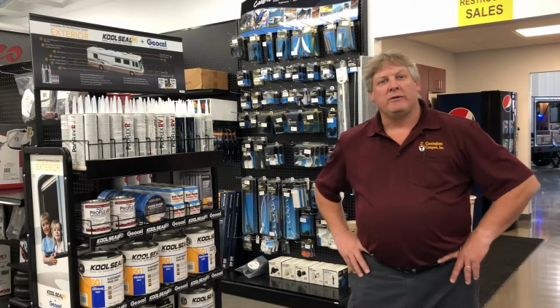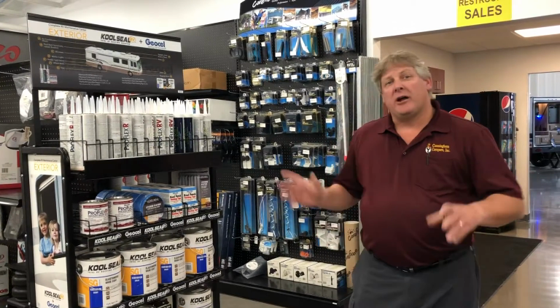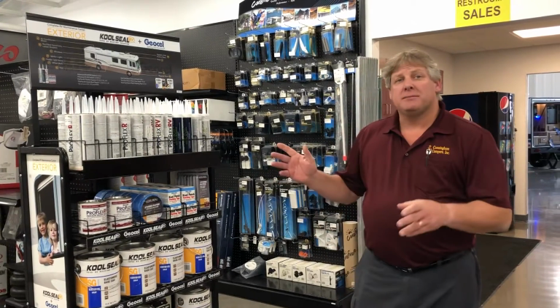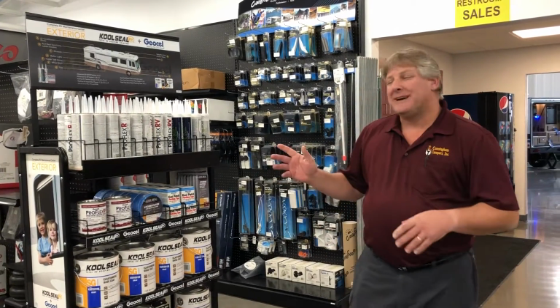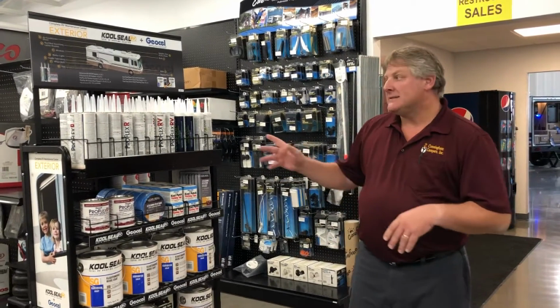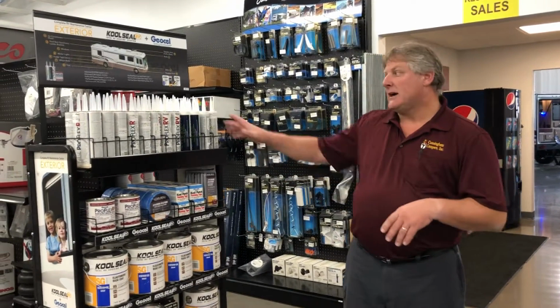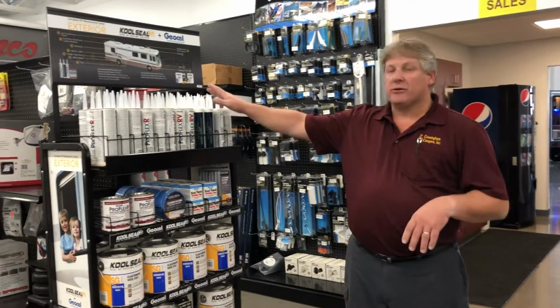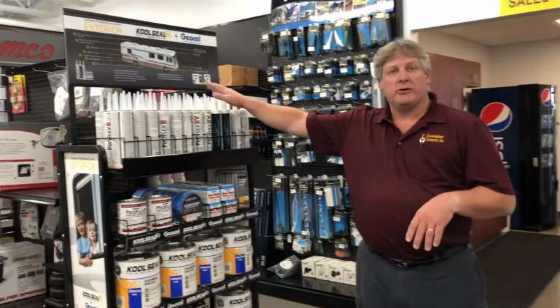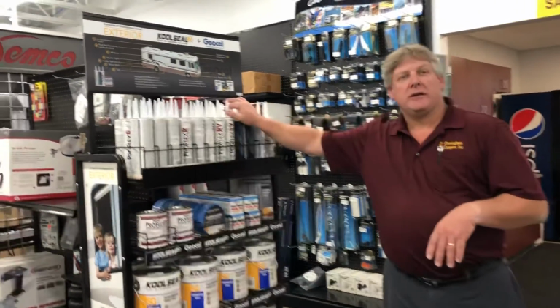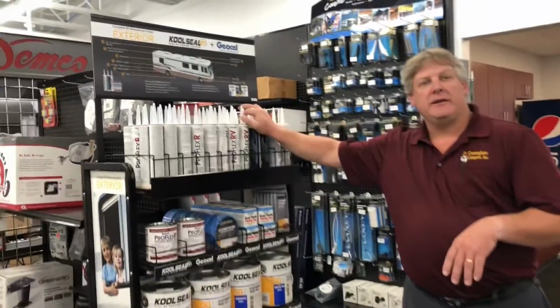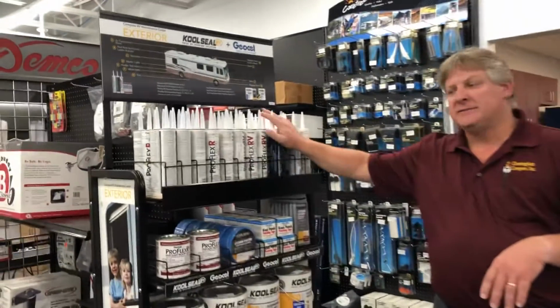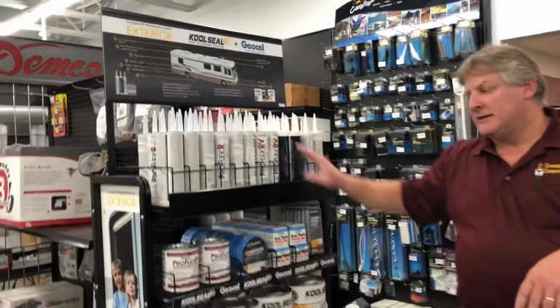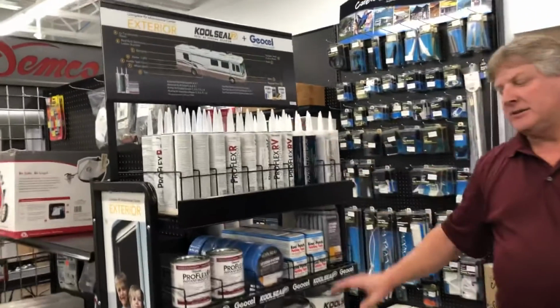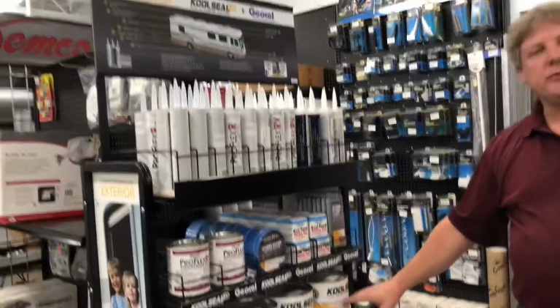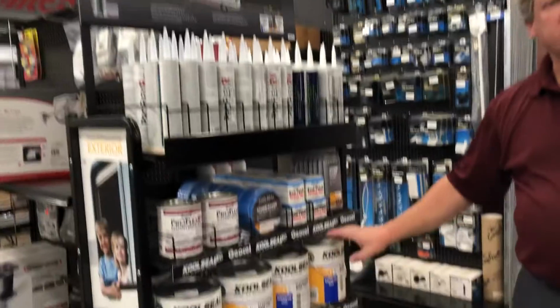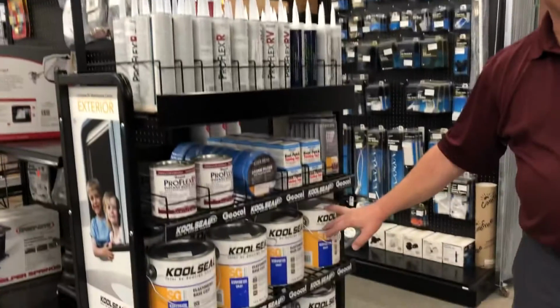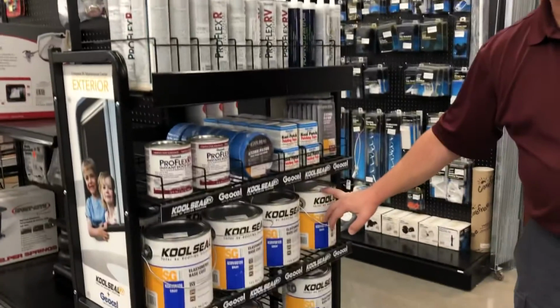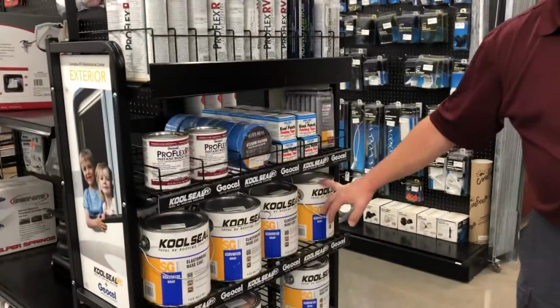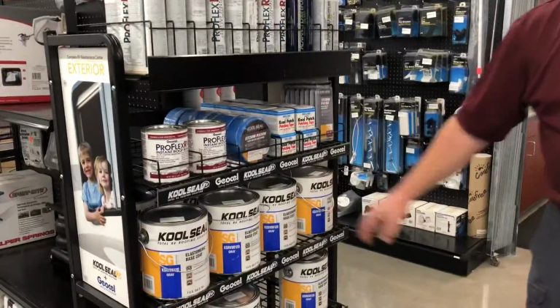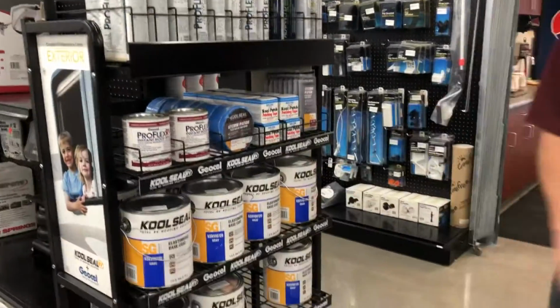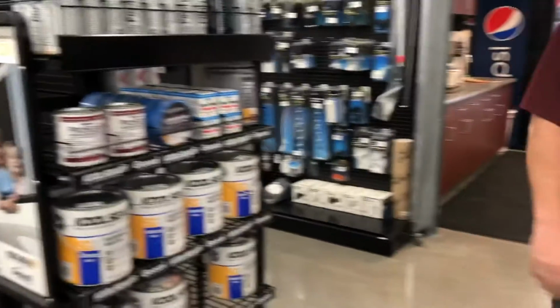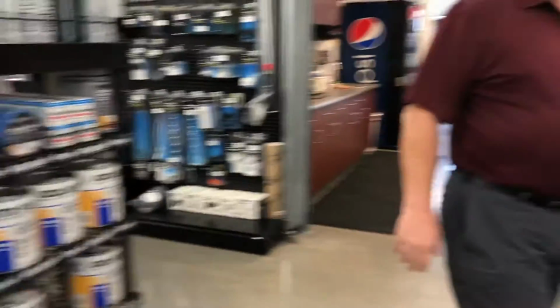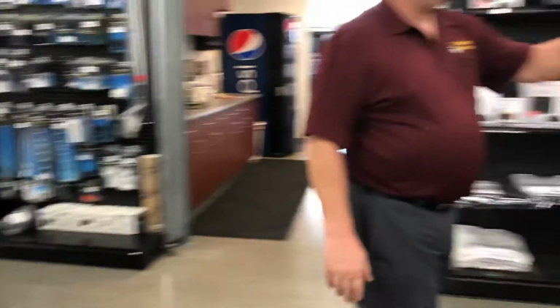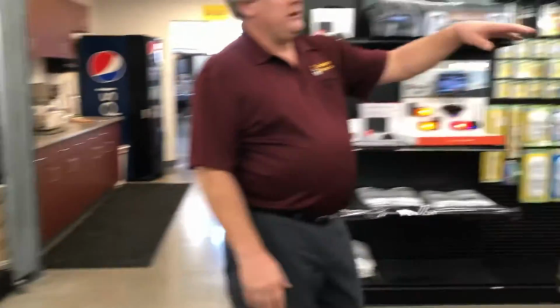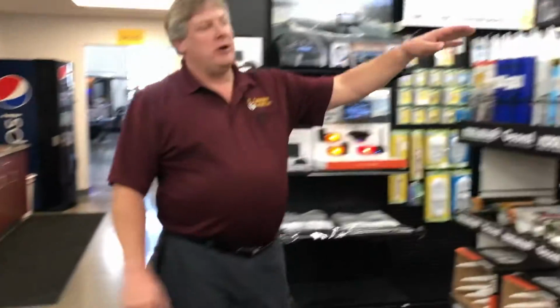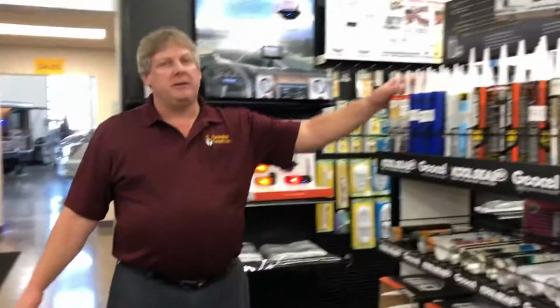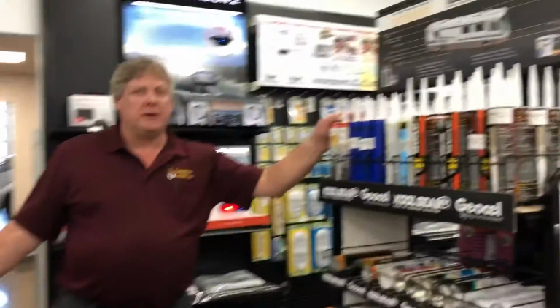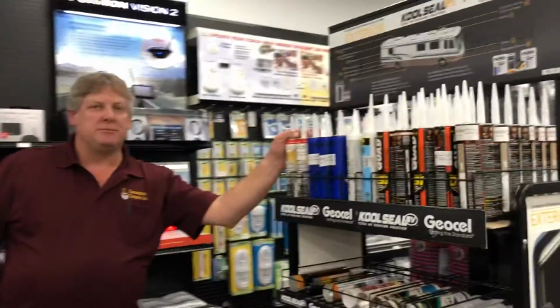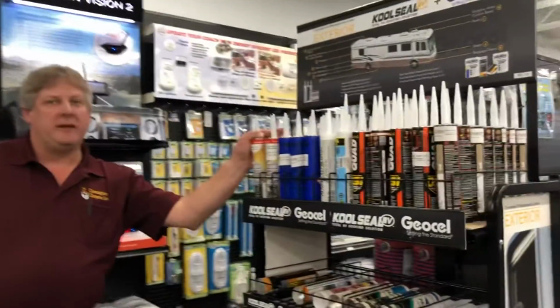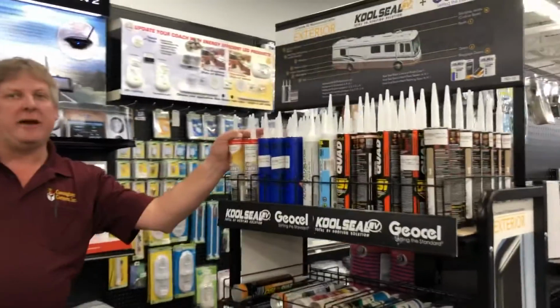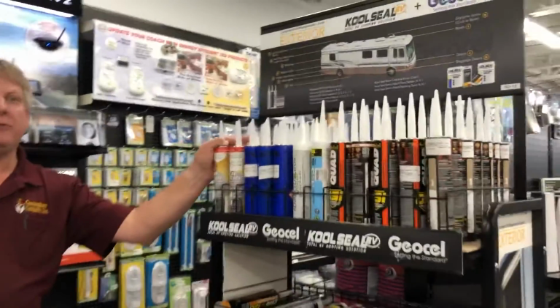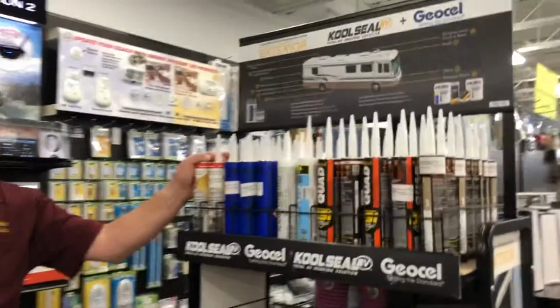We've got all the supplies in stock for all your caulking needs, sealing your roof, cleaning your roof, and we've got plenty of caulking depending on which brand and type you need.